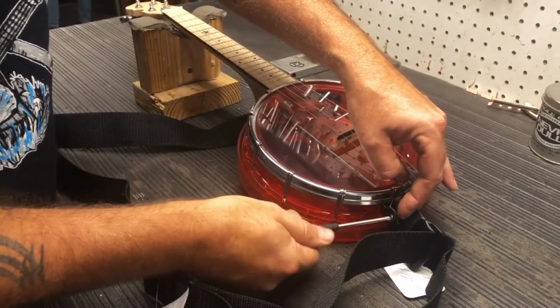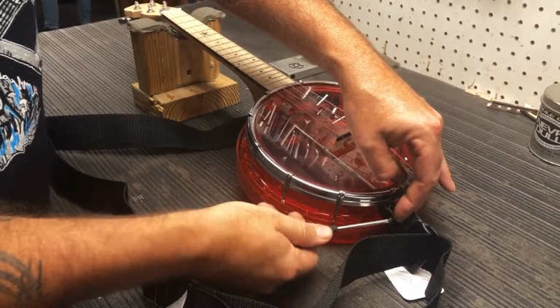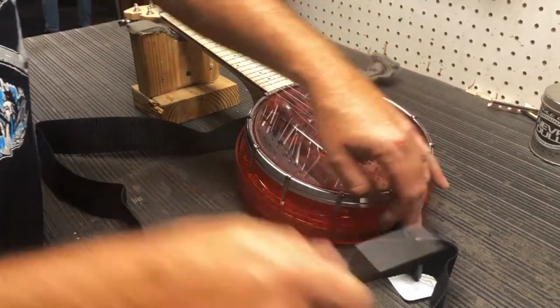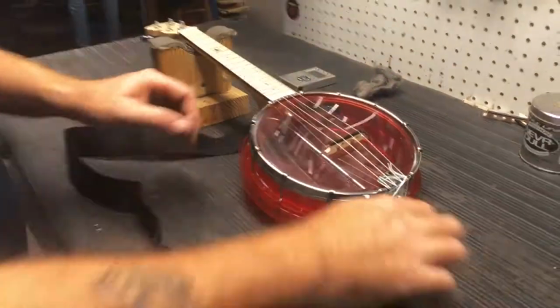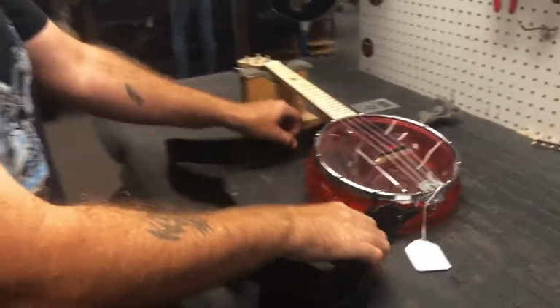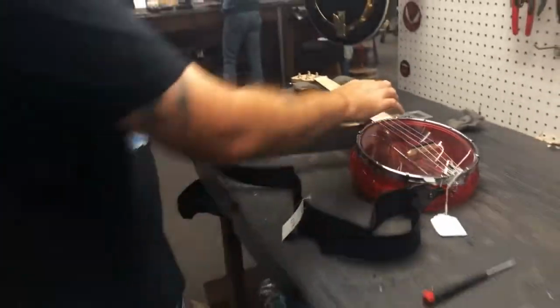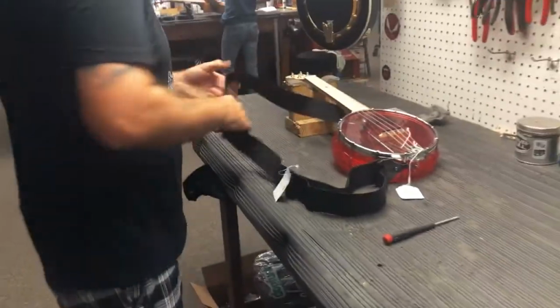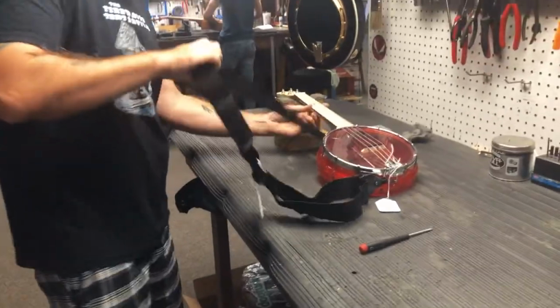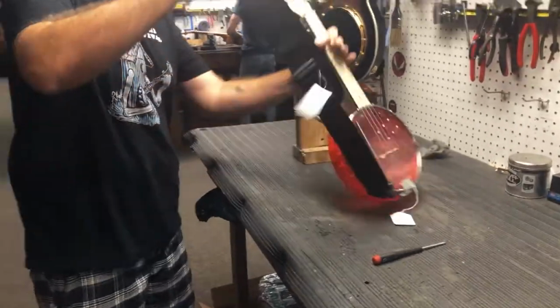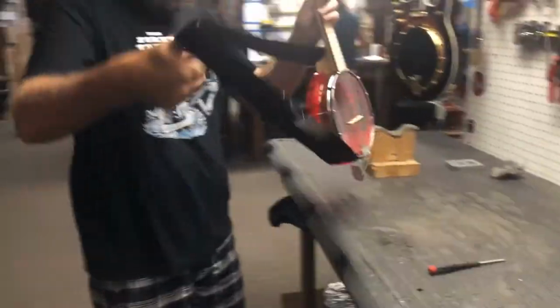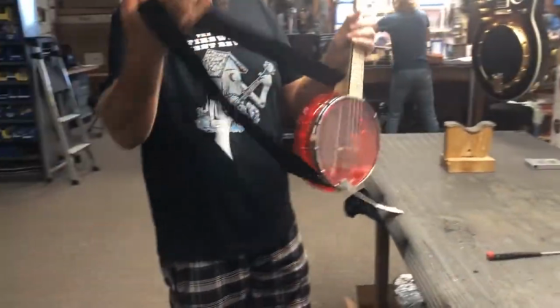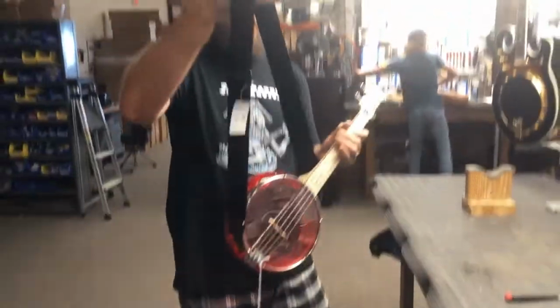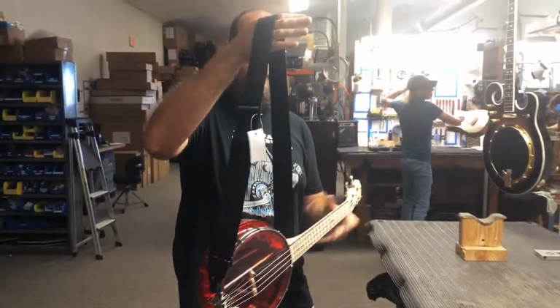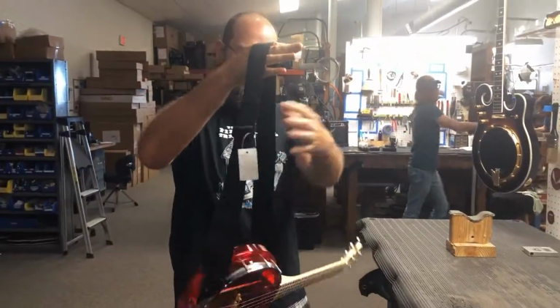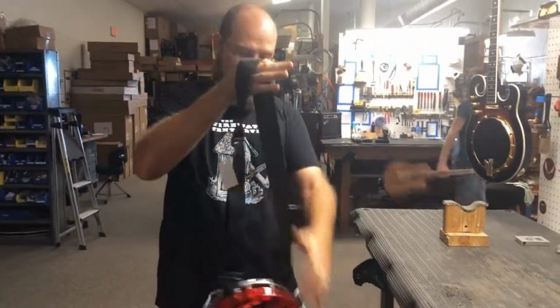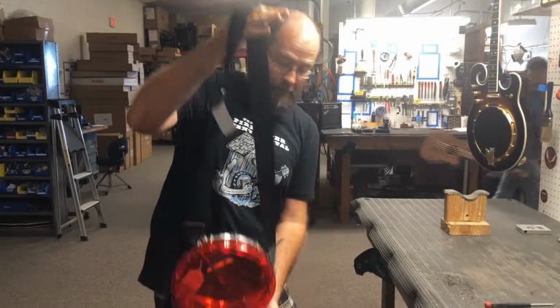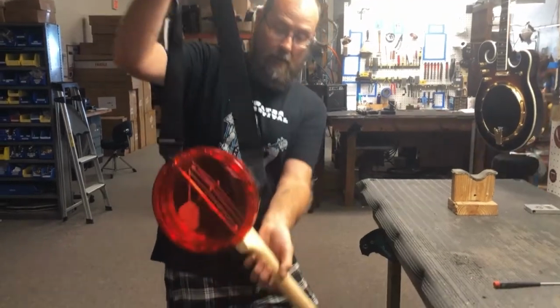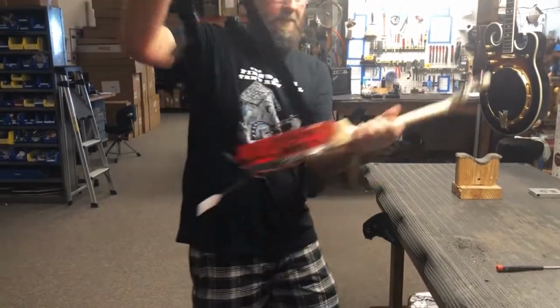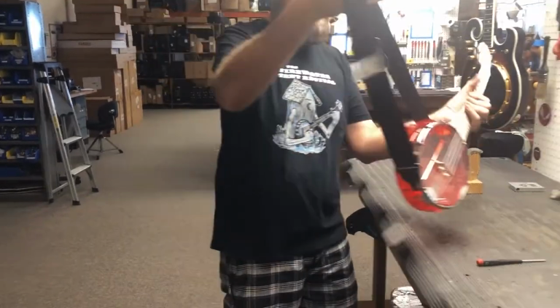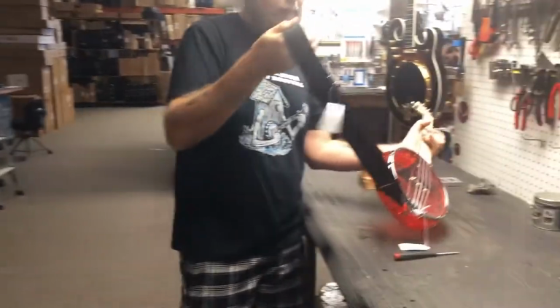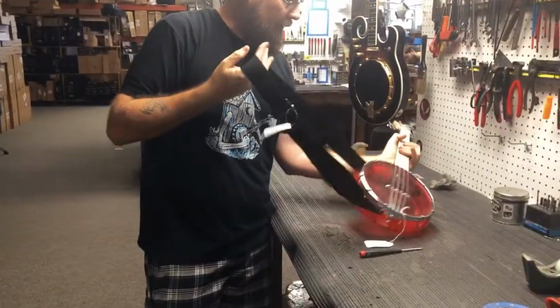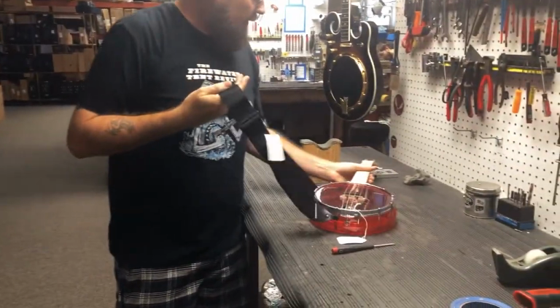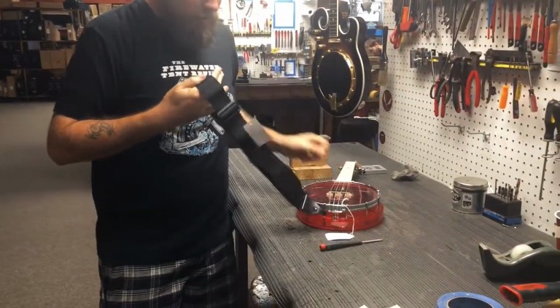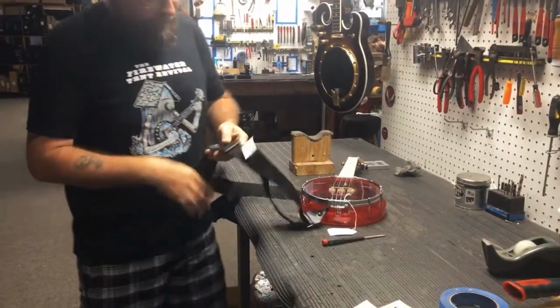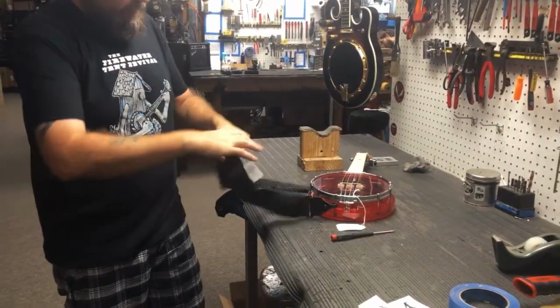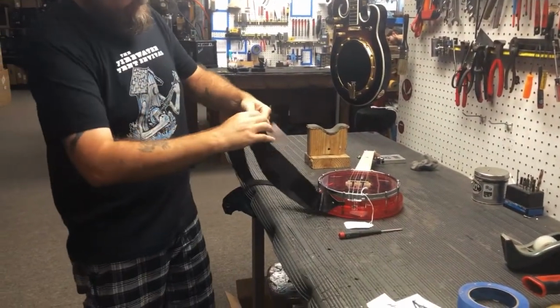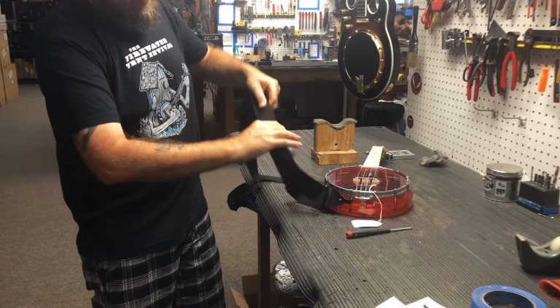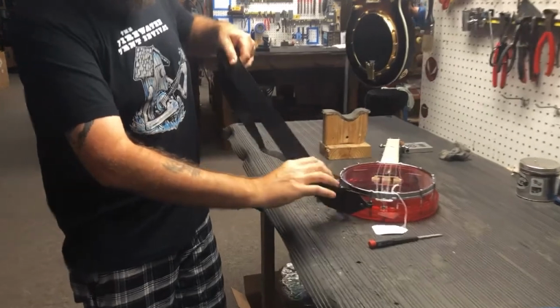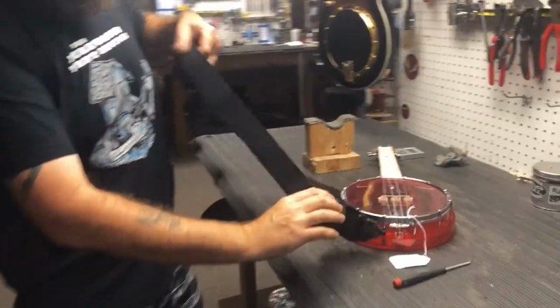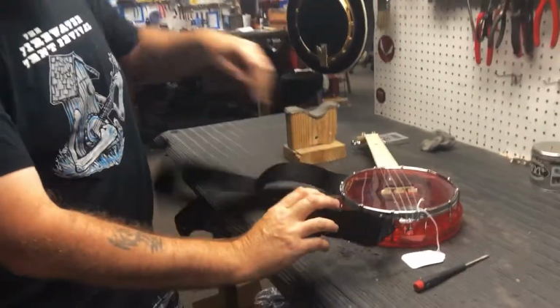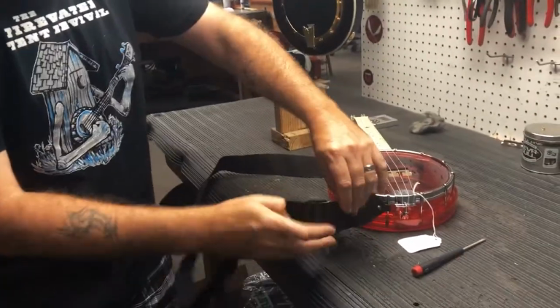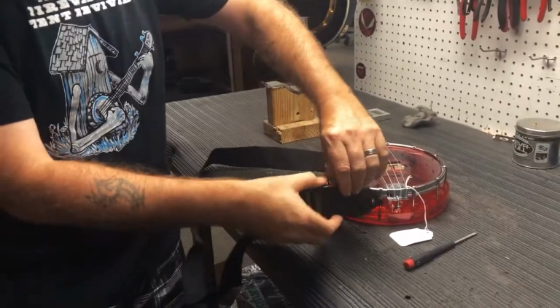Screw it in there. And then you can adjust it with this slide here — make it bigger or smaller, as you need it.